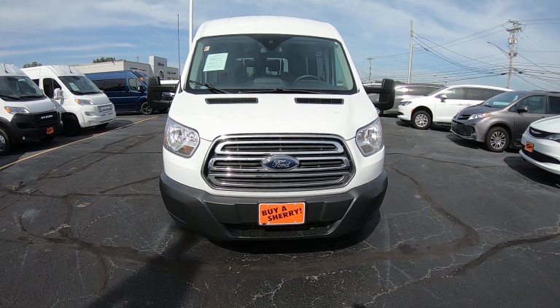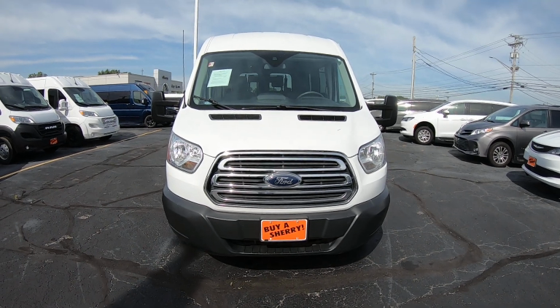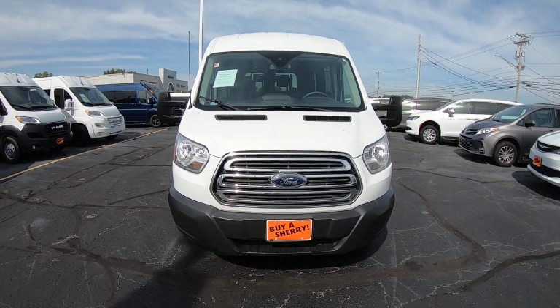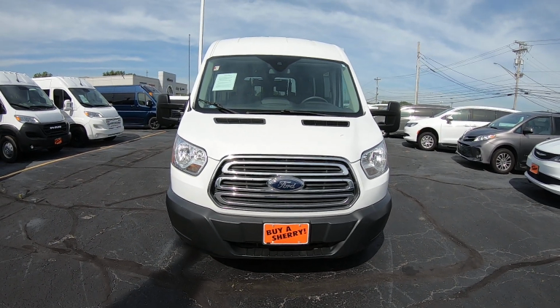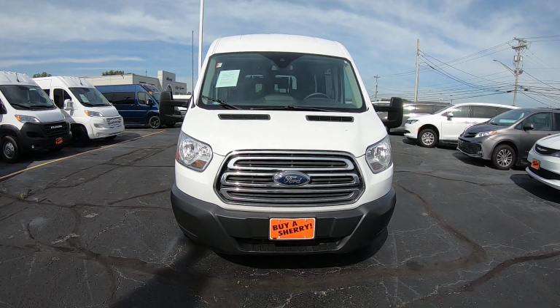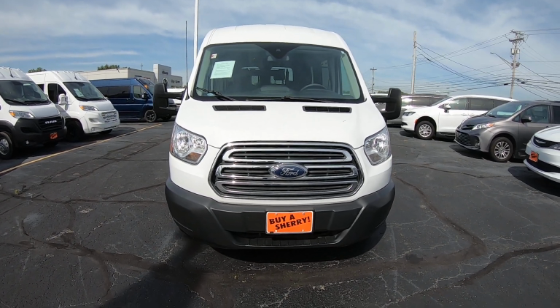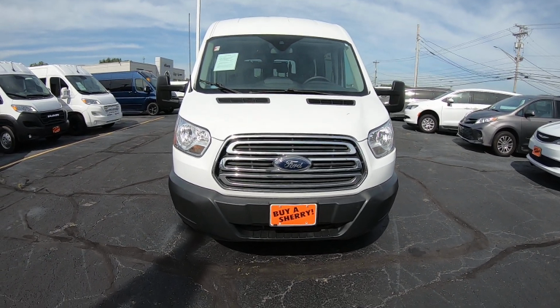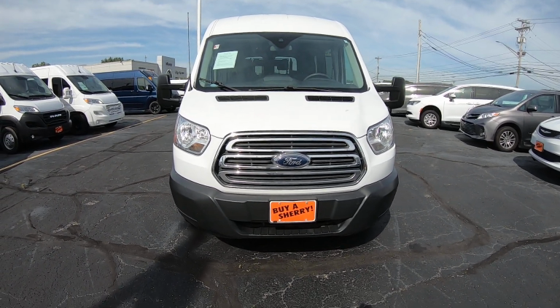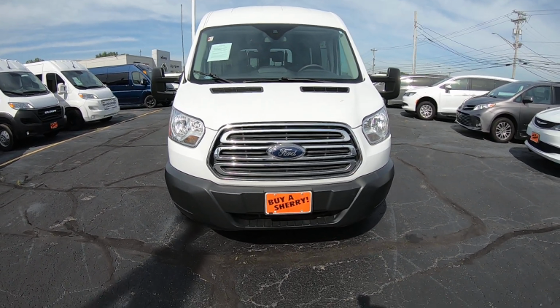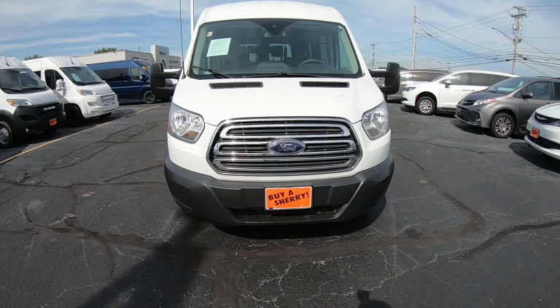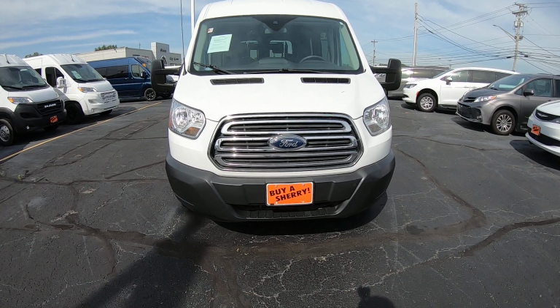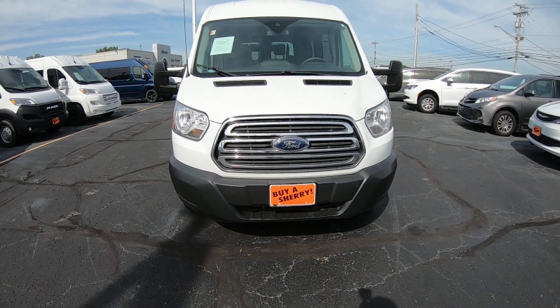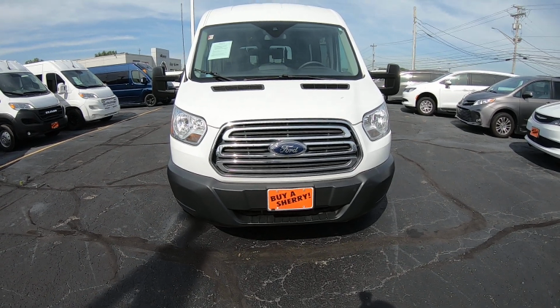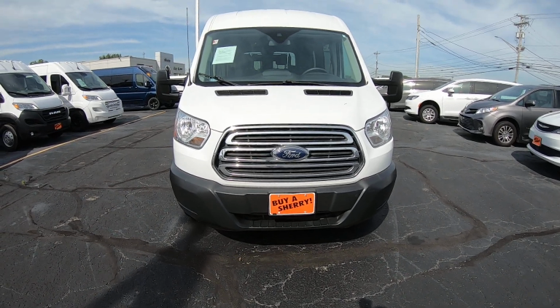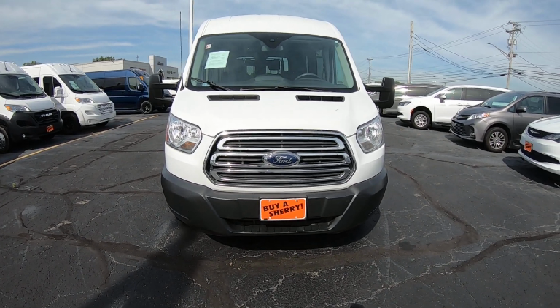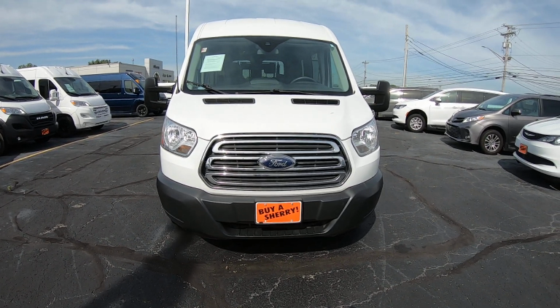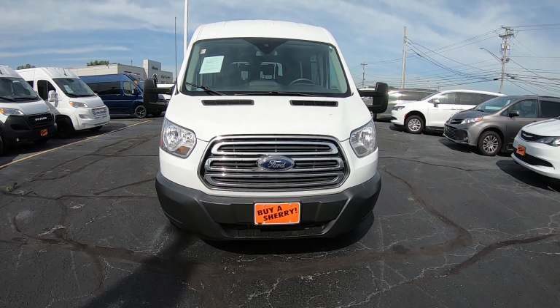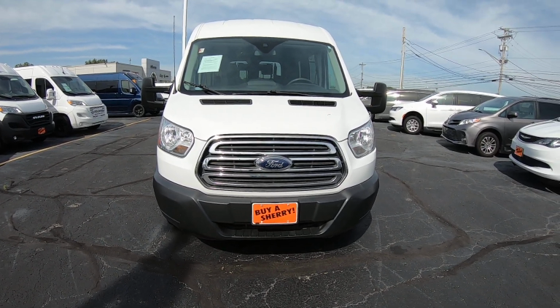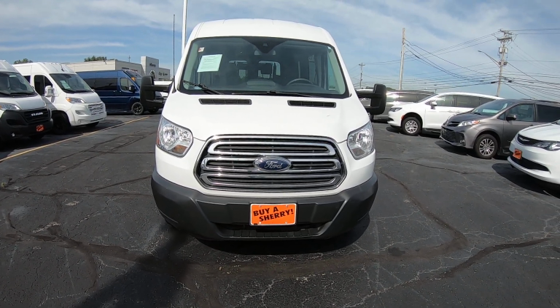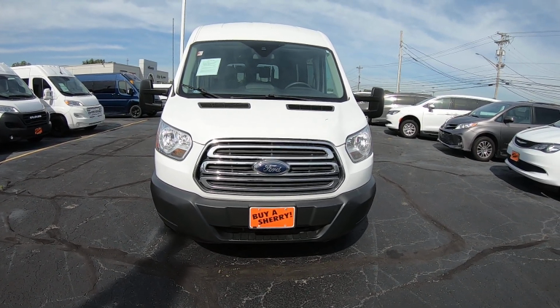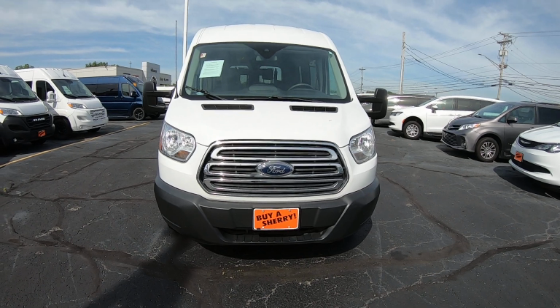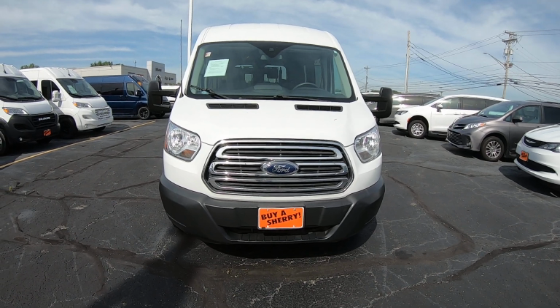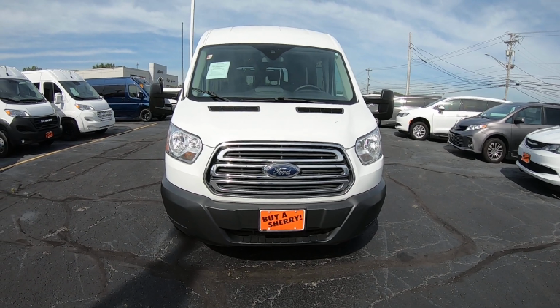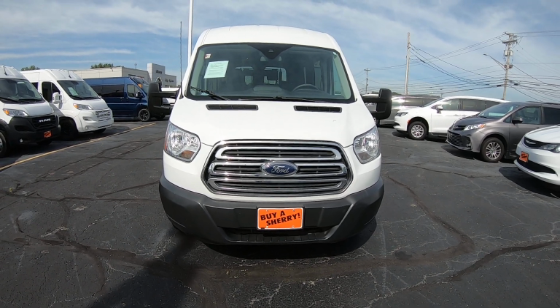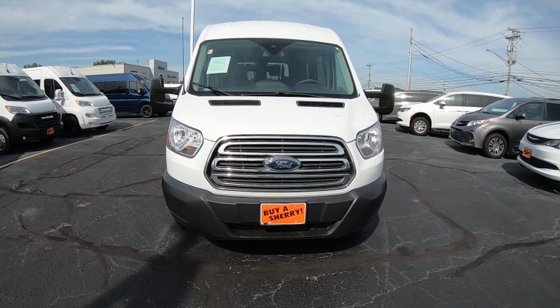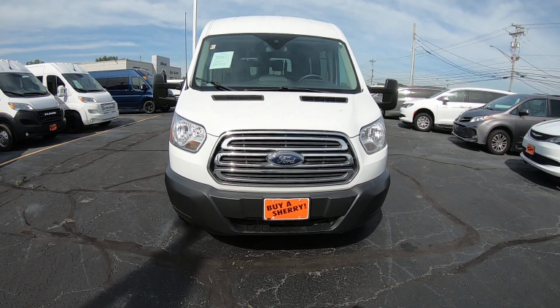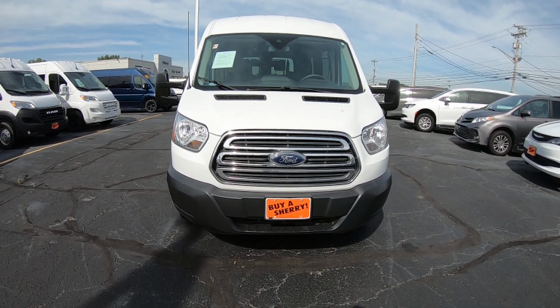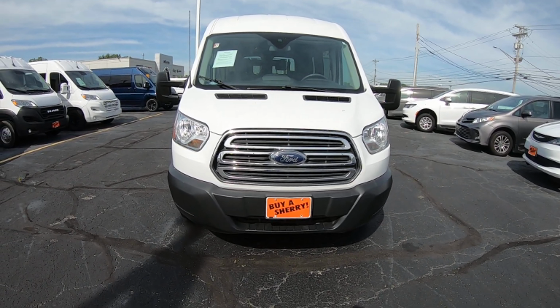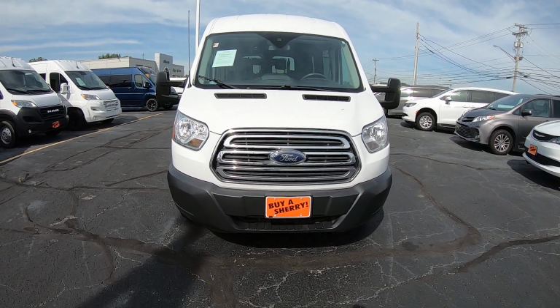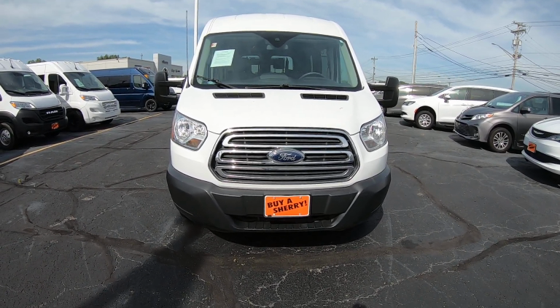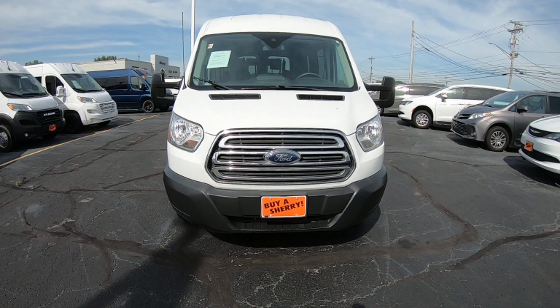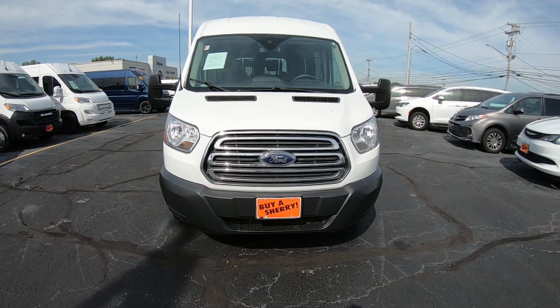Hi folks, Nick Ruiz here at Sherry Conversion Vans in Pickwell, Ohio. Today I'm showing you a 2018 Ford Transit T350 with a Mobility Works conversion package on it. Stock number is CP17136T.